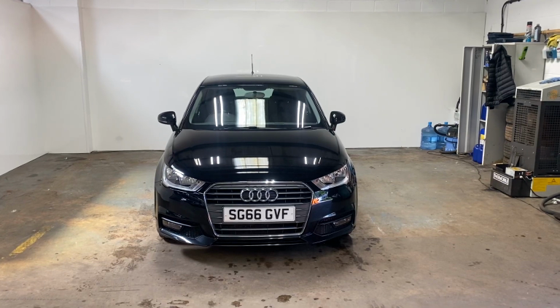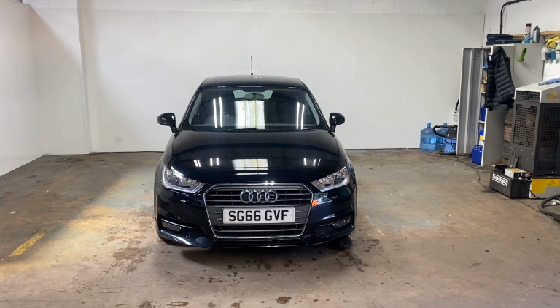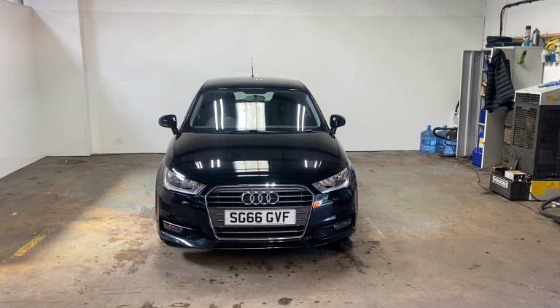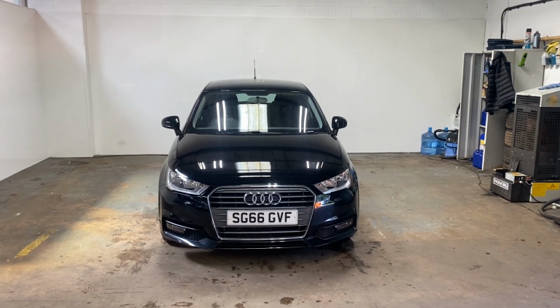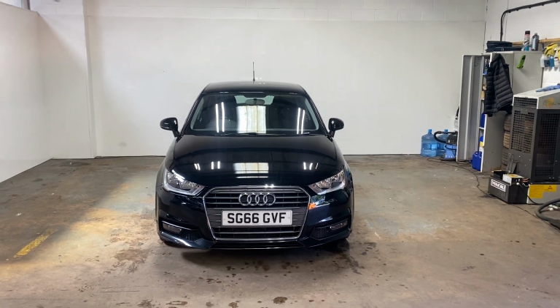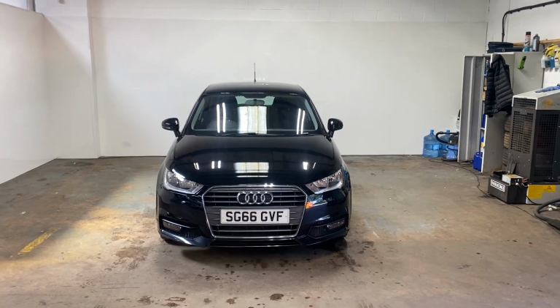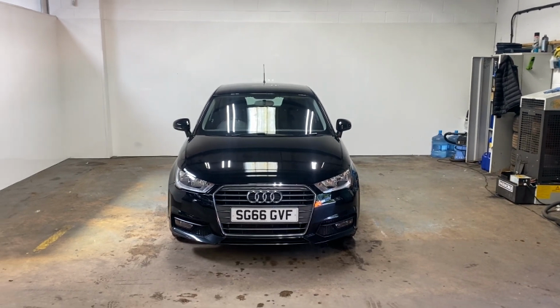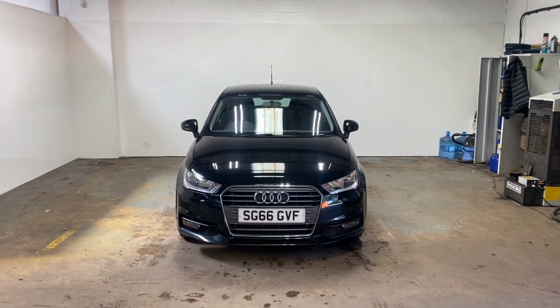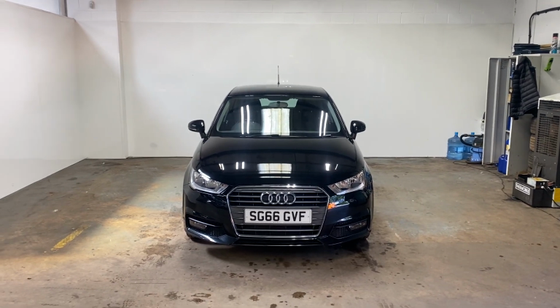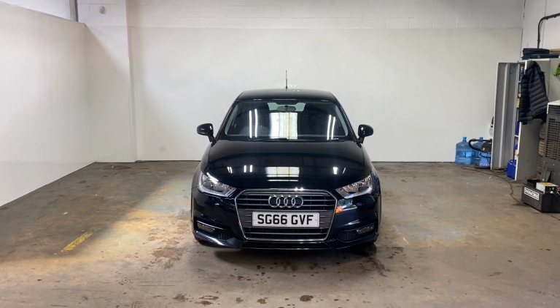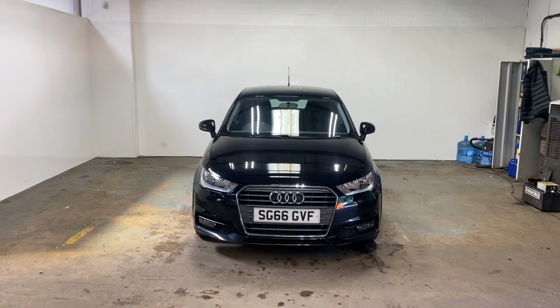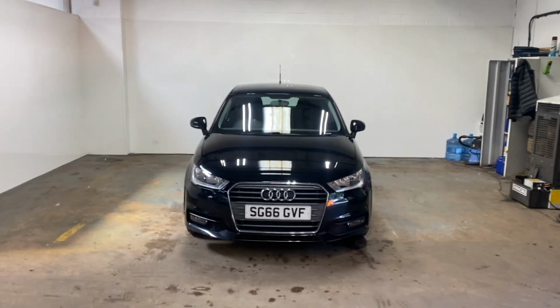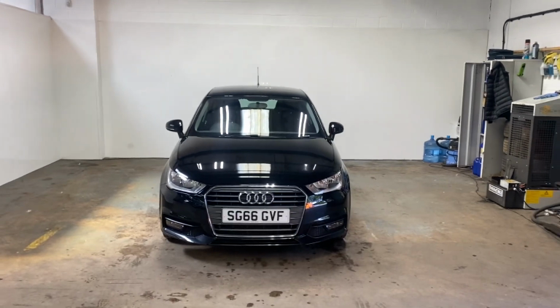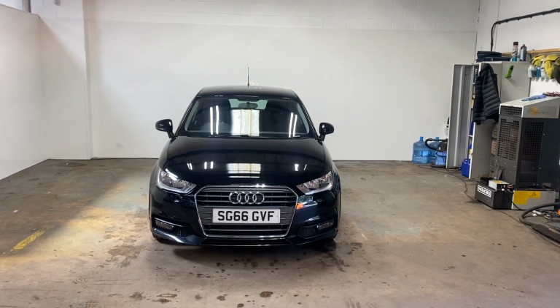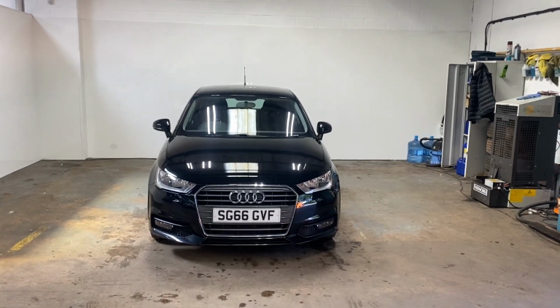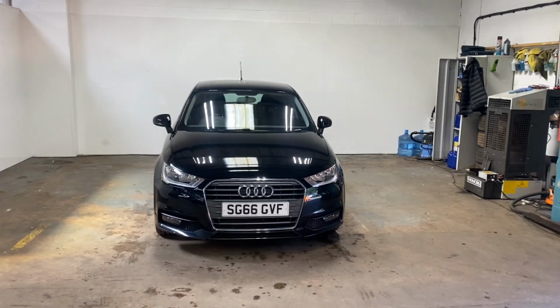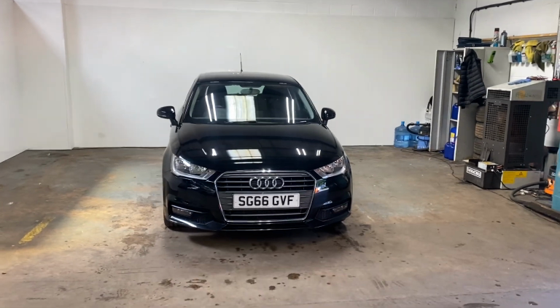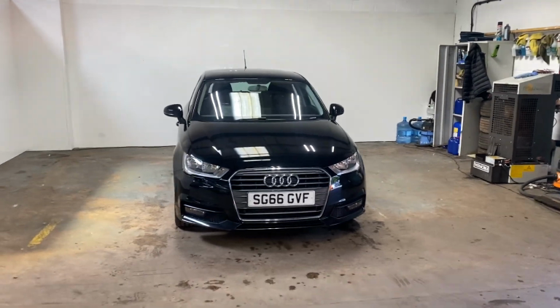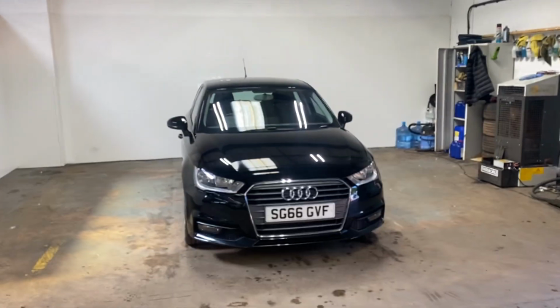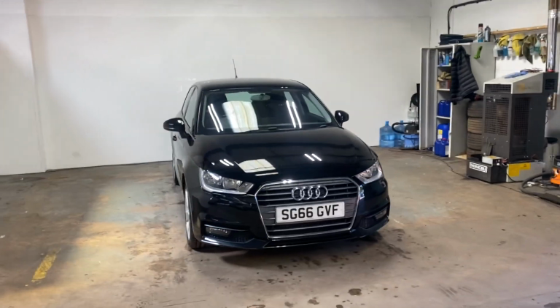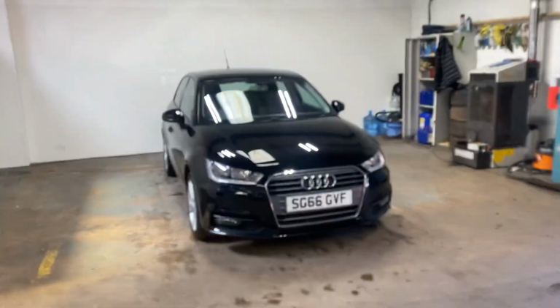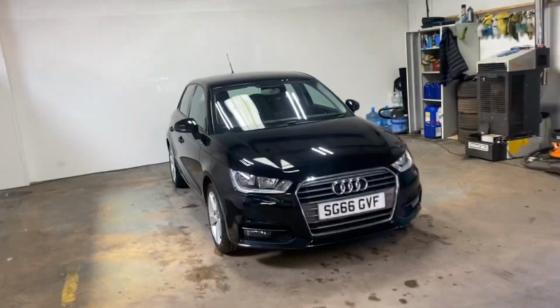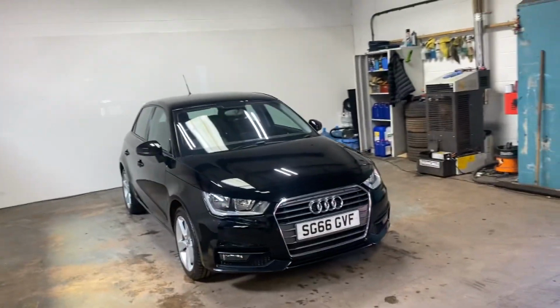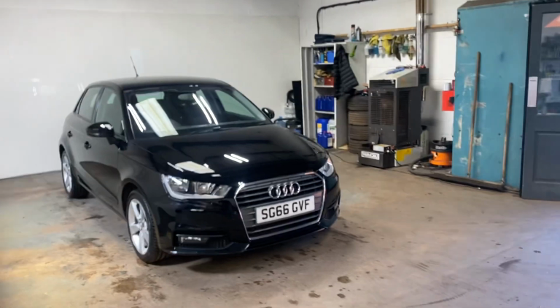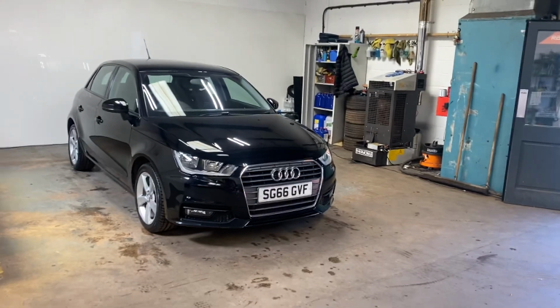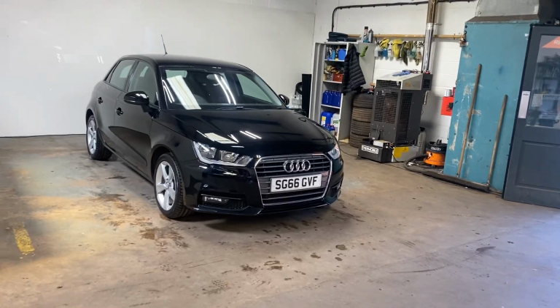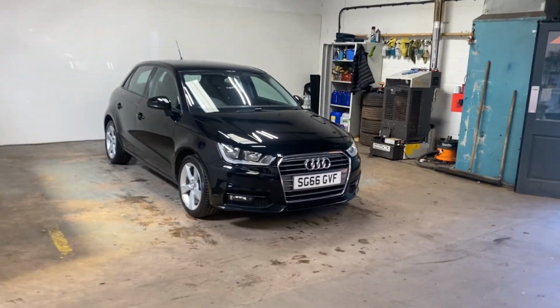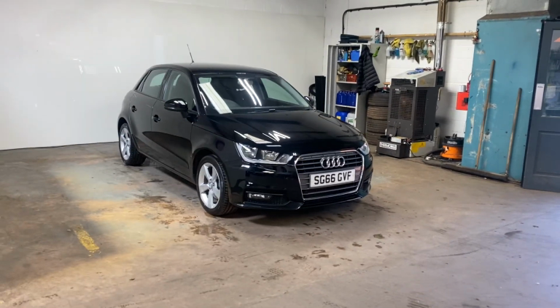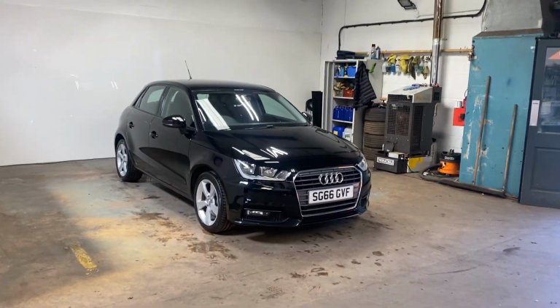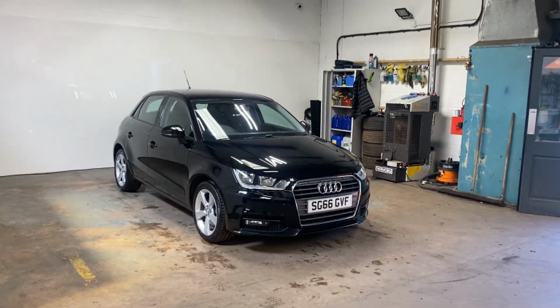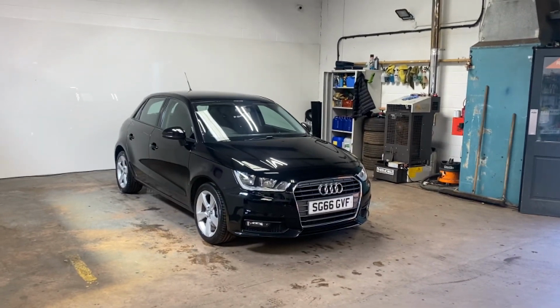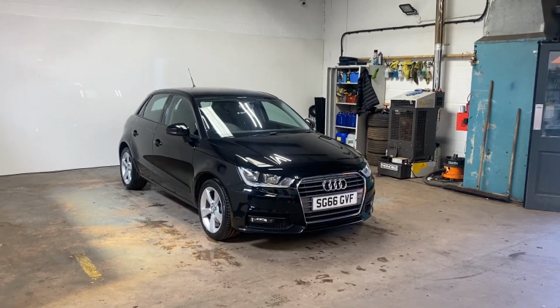Hi folks, Stephen Lindsay here from East Colbride Used Car Centre. Just going to do a walk round of this Audi A1. It's the sport version of the car, really nice car. It's actually spotless, this car.